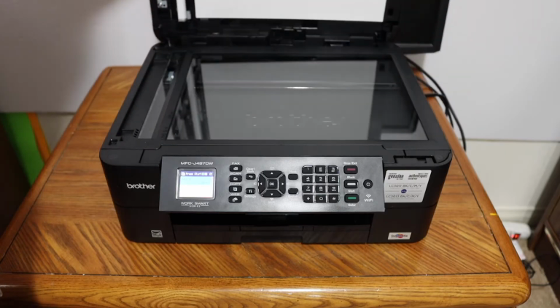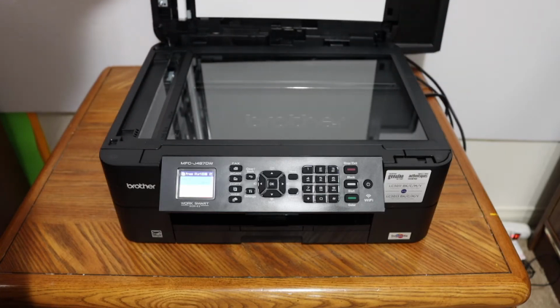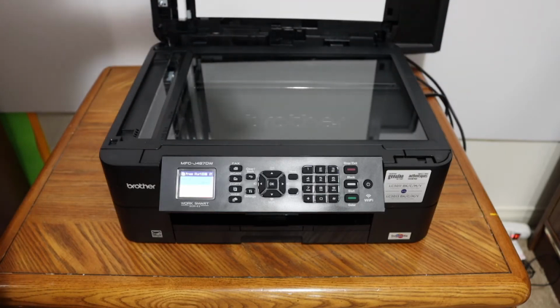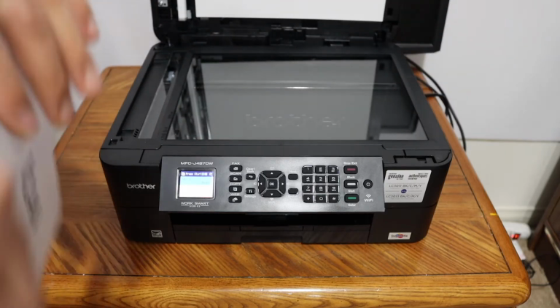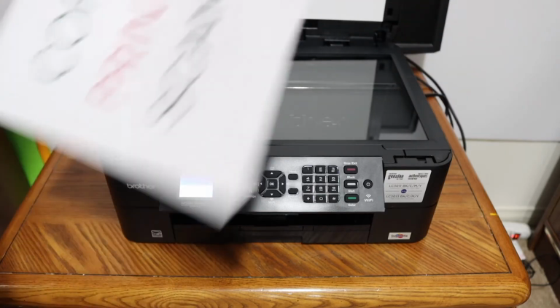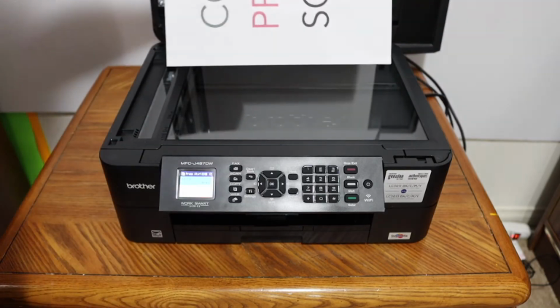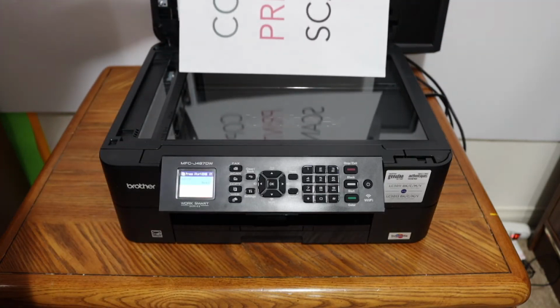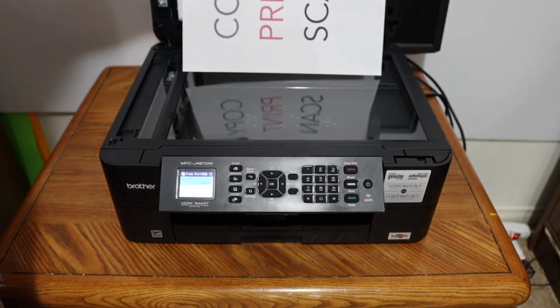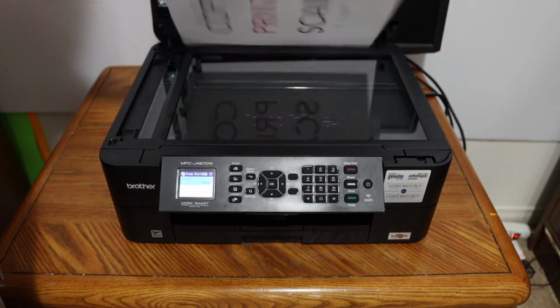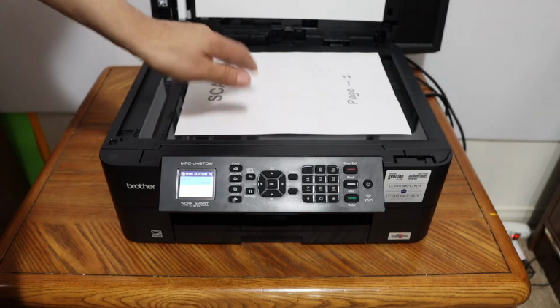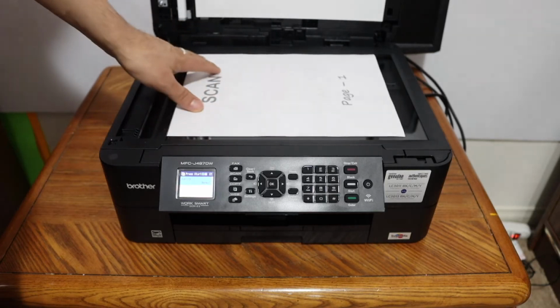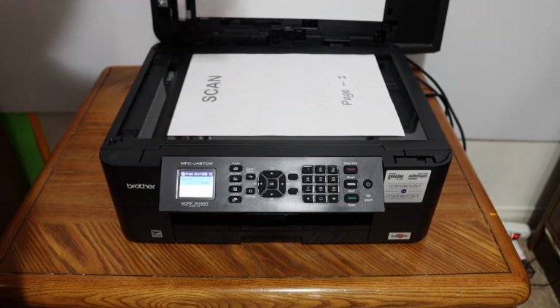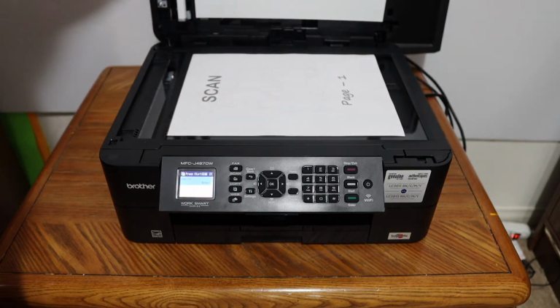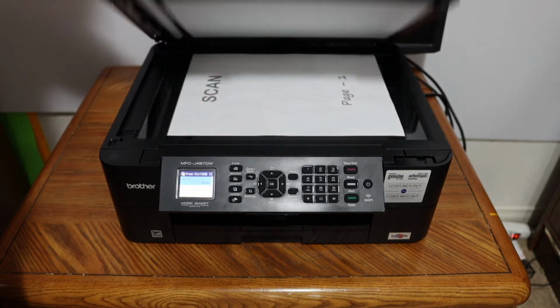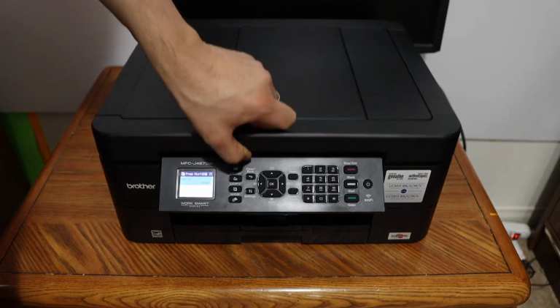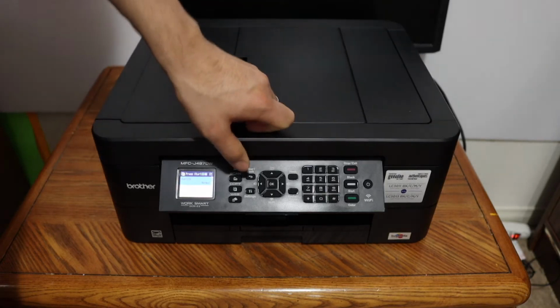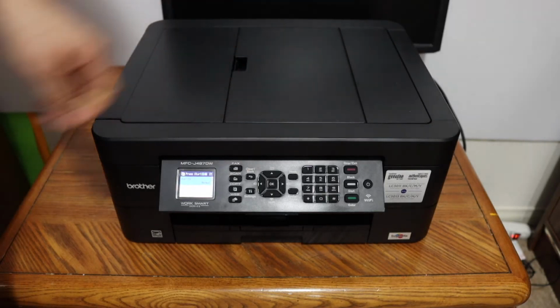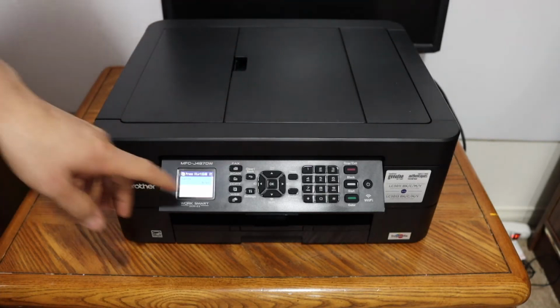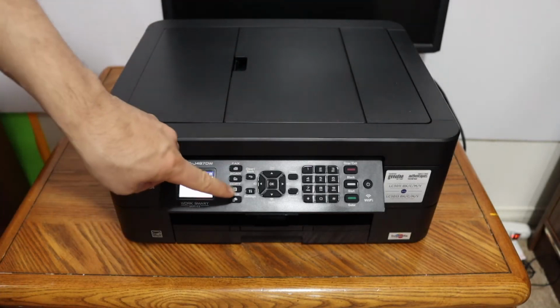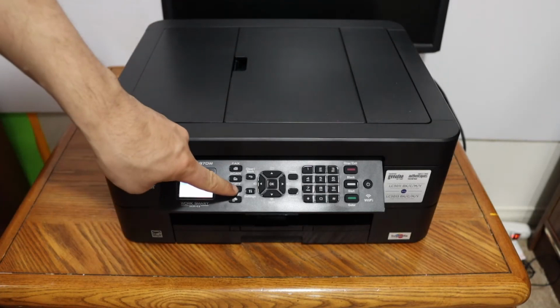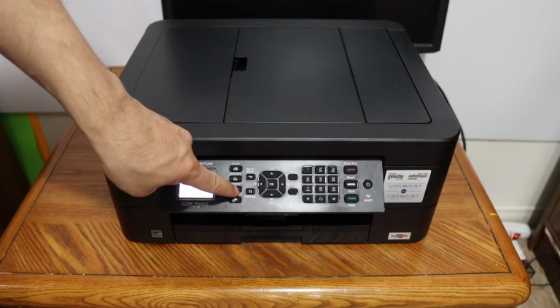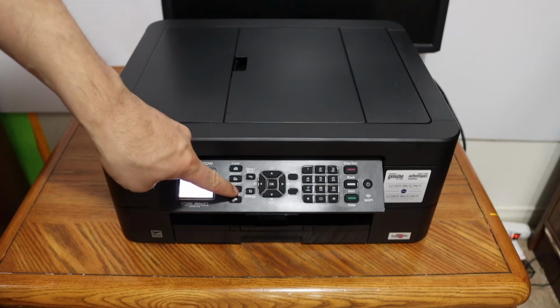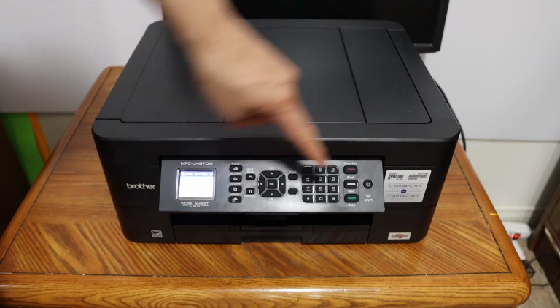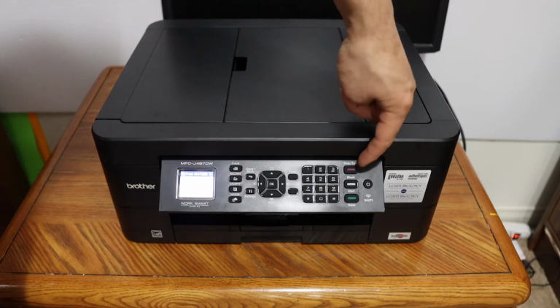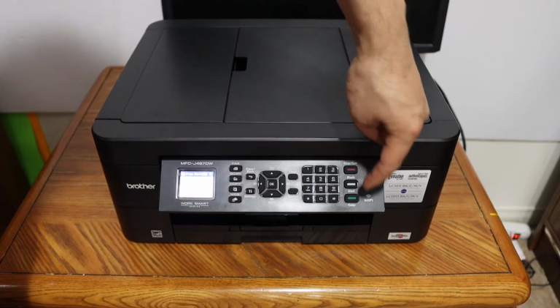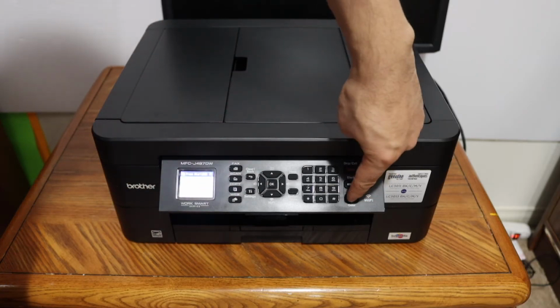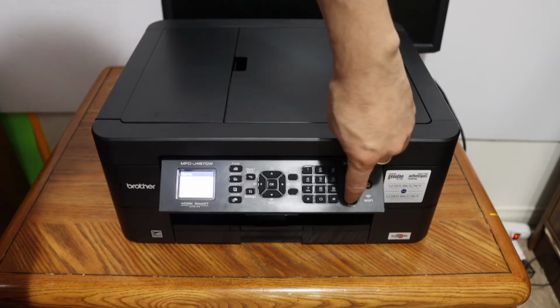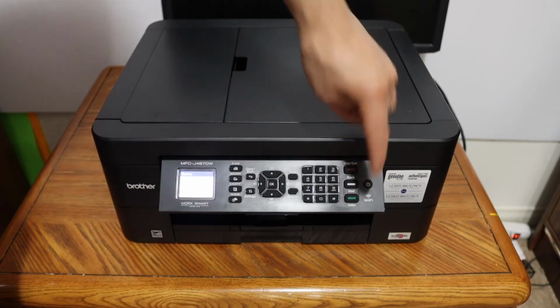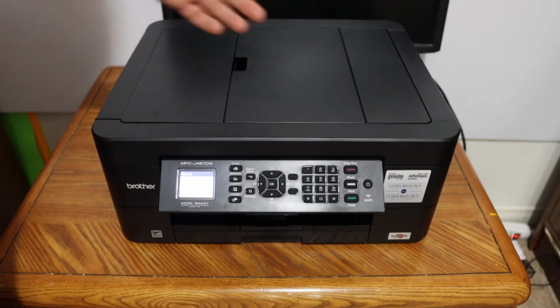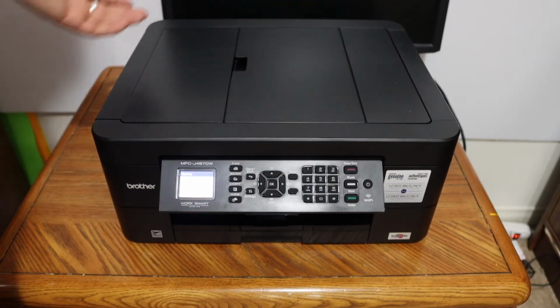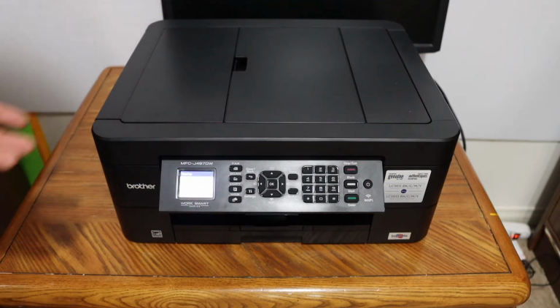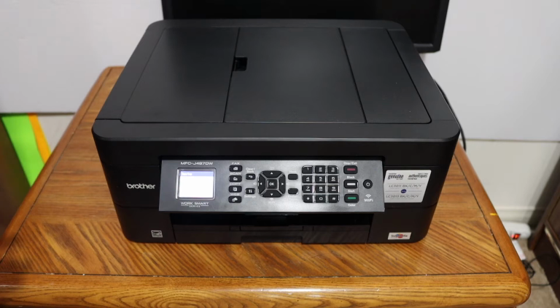To do a copy, we simply have to open the top scanner lid, place the page facing downwards on the left-hand side corner, and click on the copy icon. Select black or color from here and just wait for the printer to print.